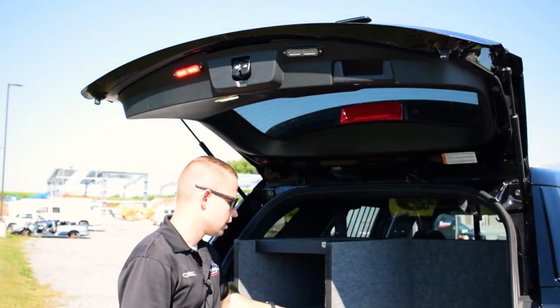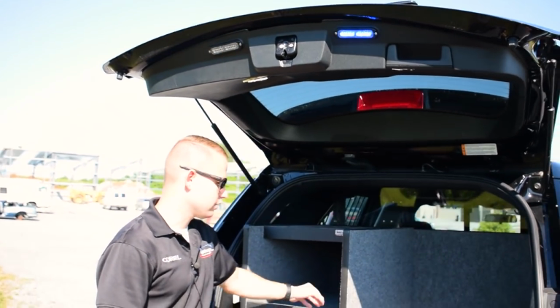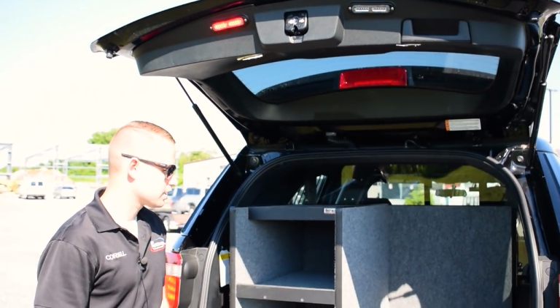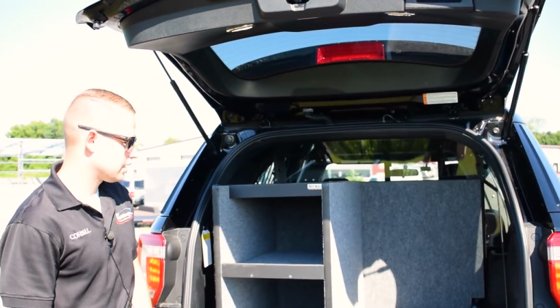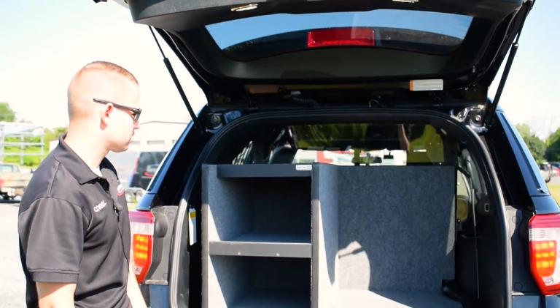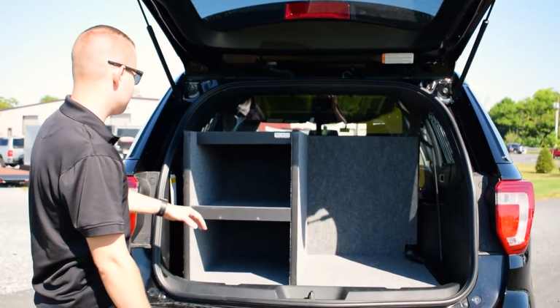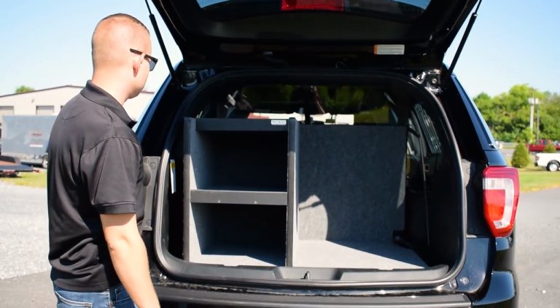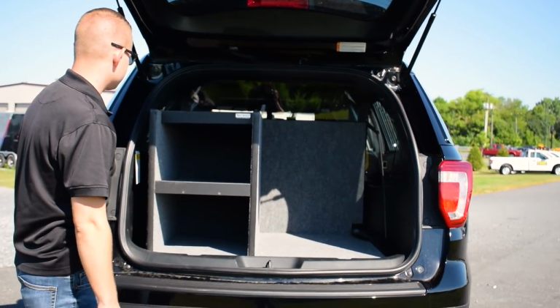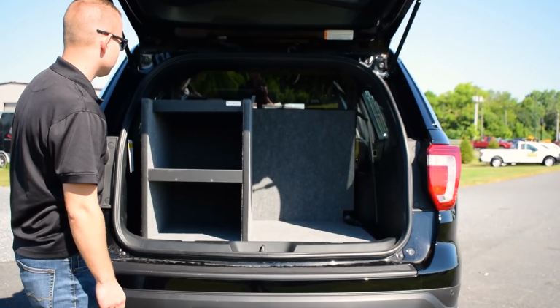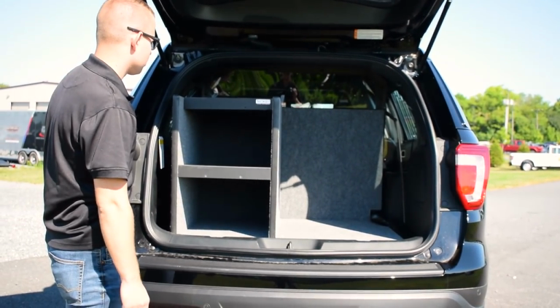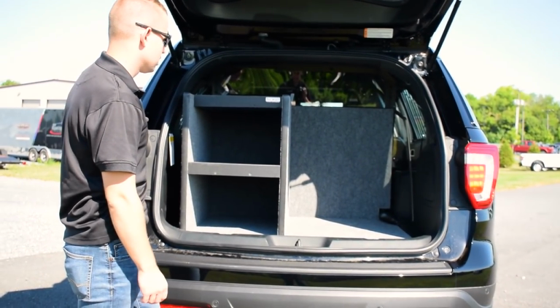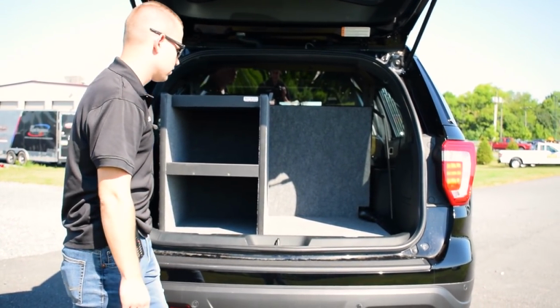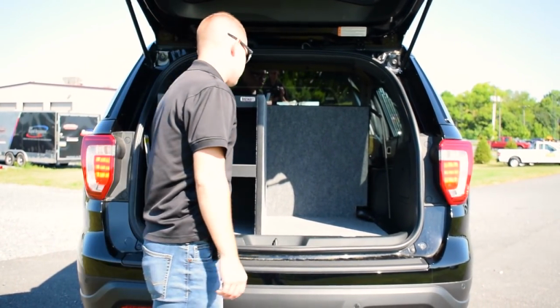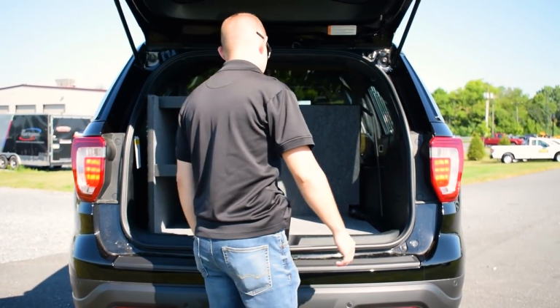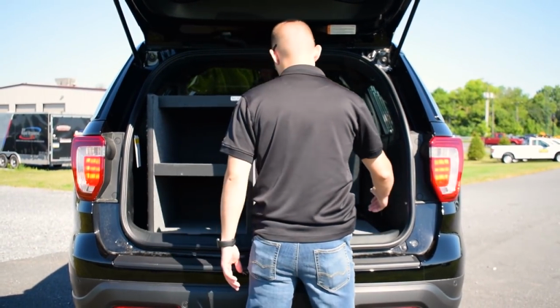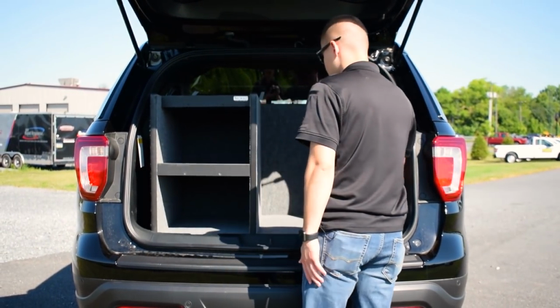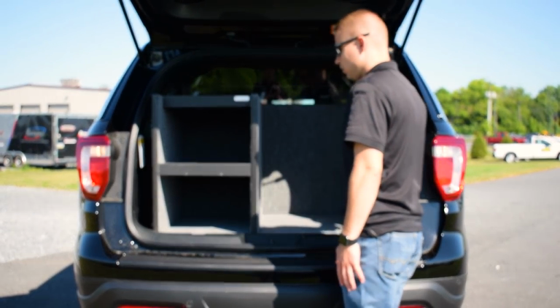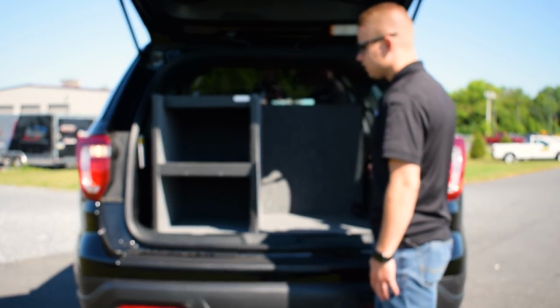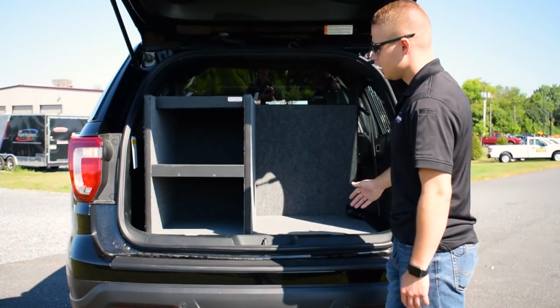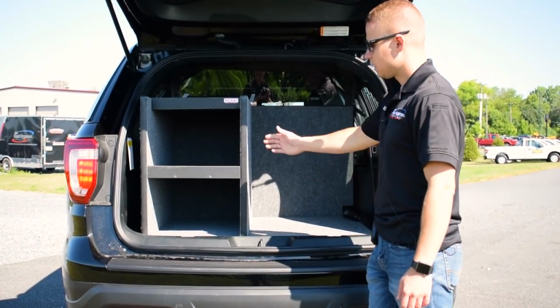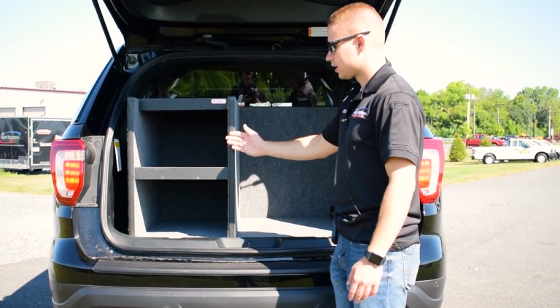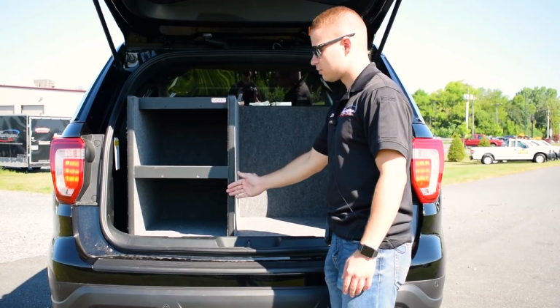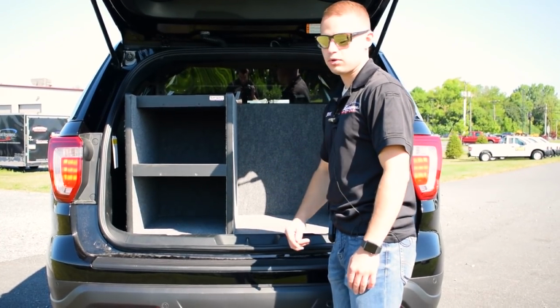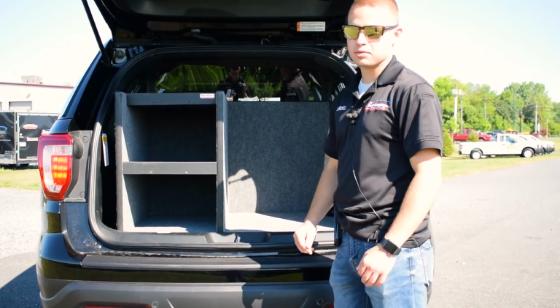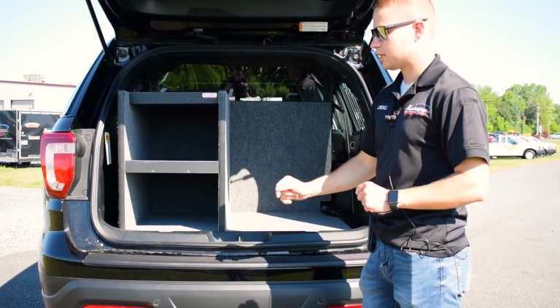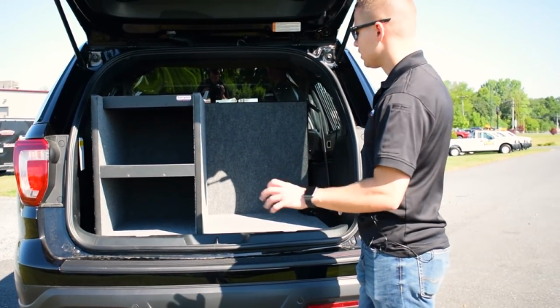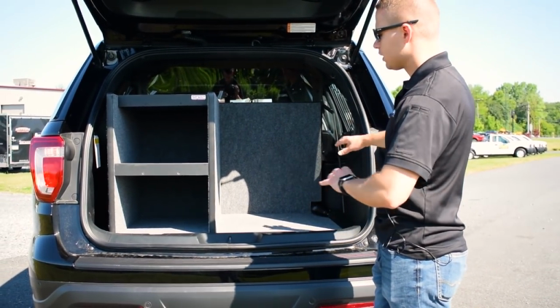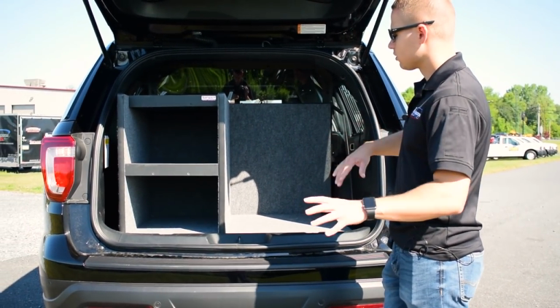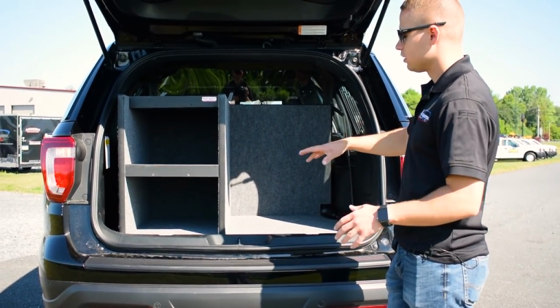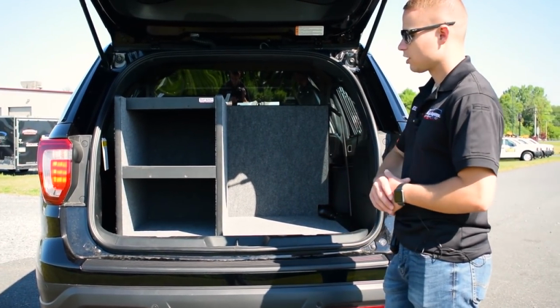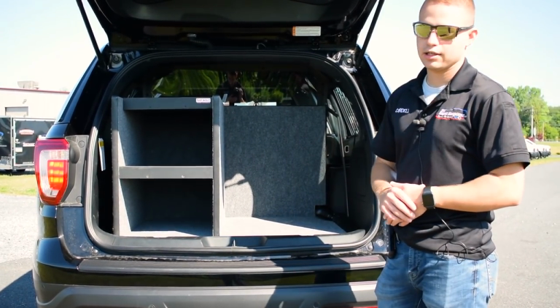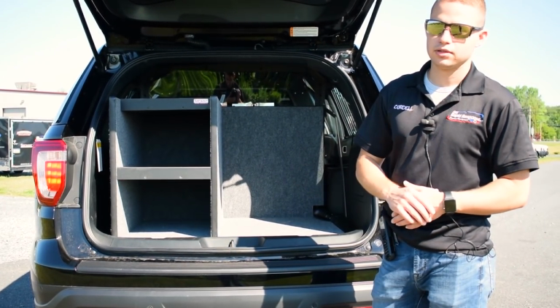Here we have our Just Box It organizer. This is a basic organizer built for the department — it gives them a space to store bulk items as well as organize smaller items without them sliding around the rear compartment area of the vehicle.